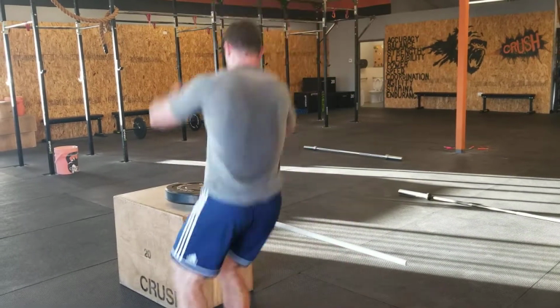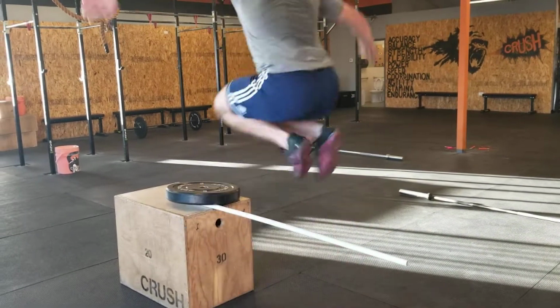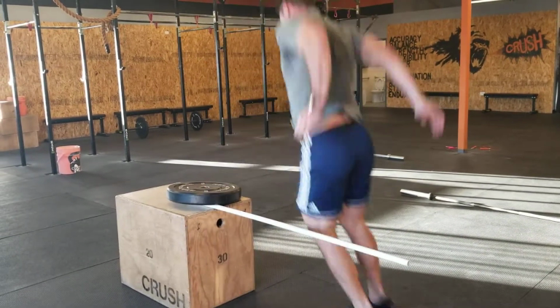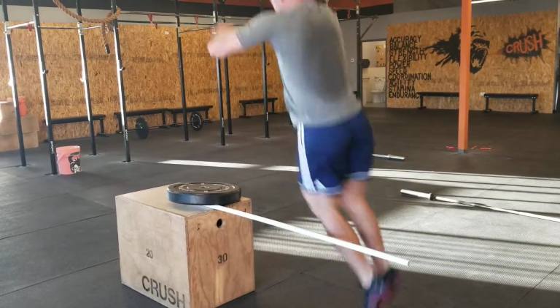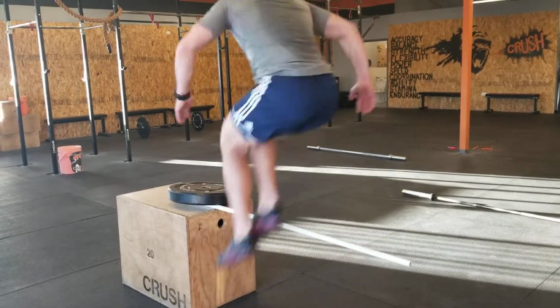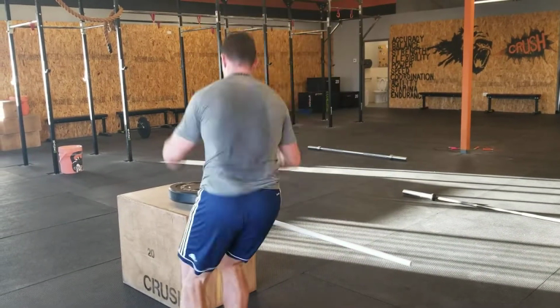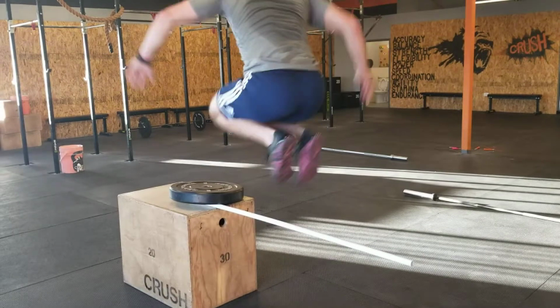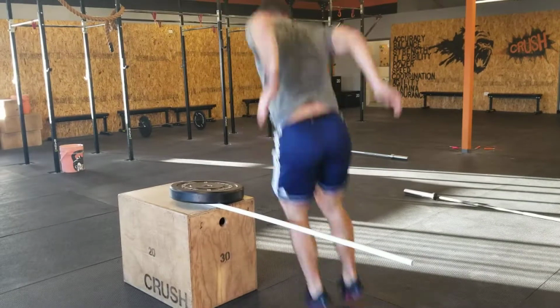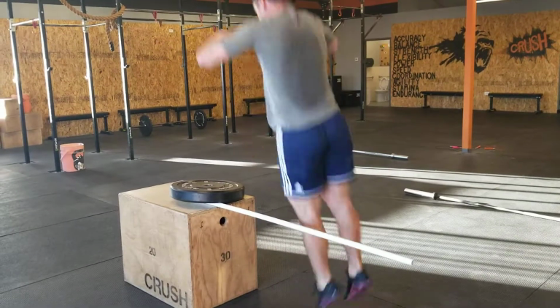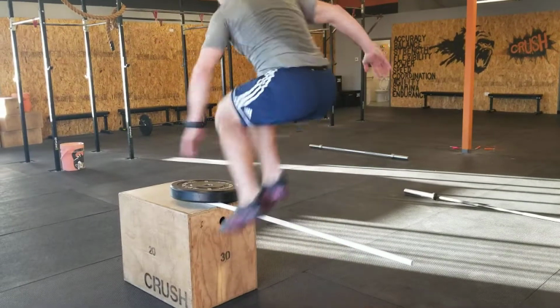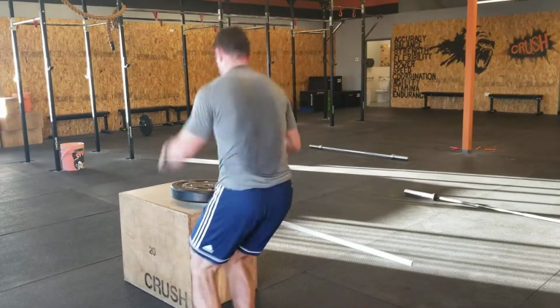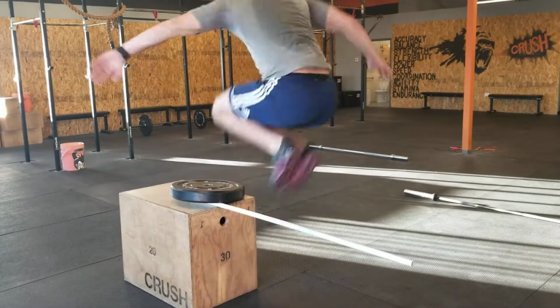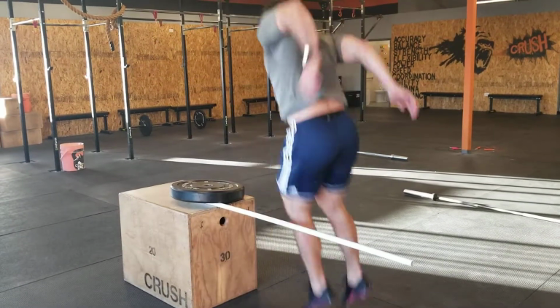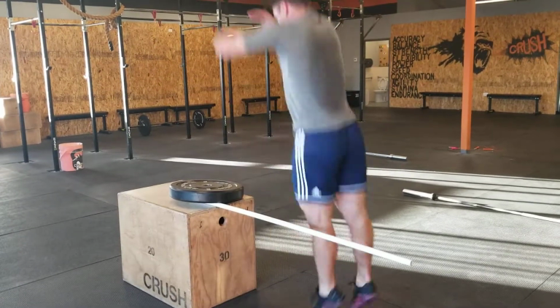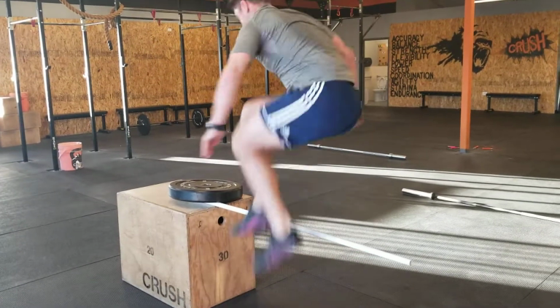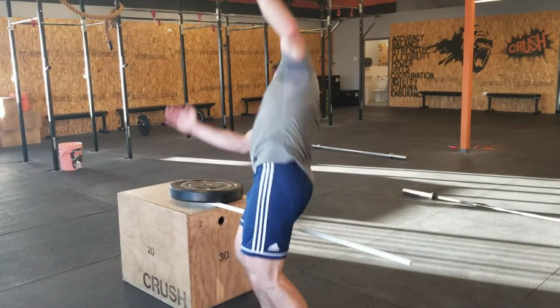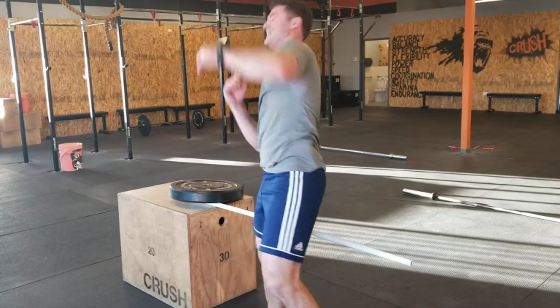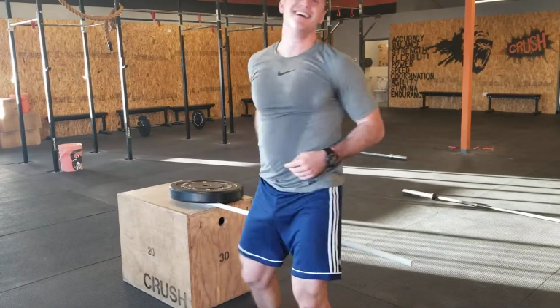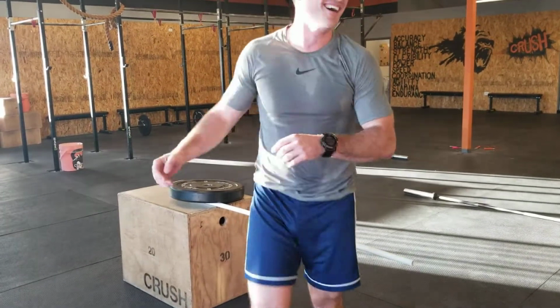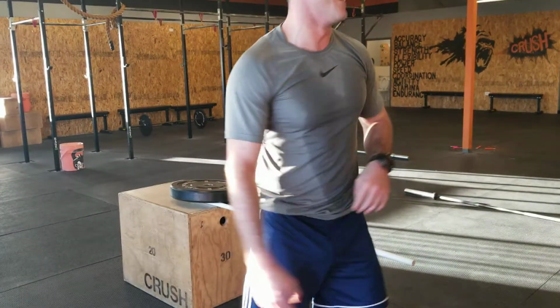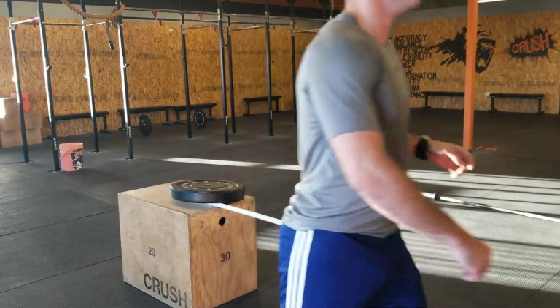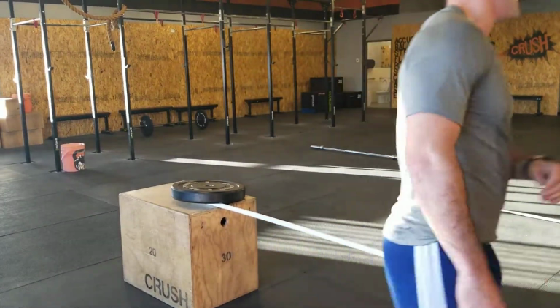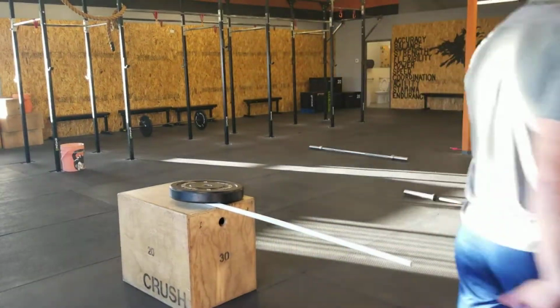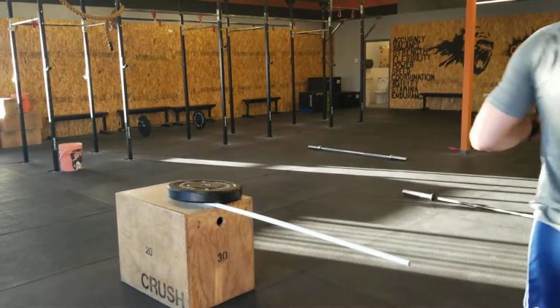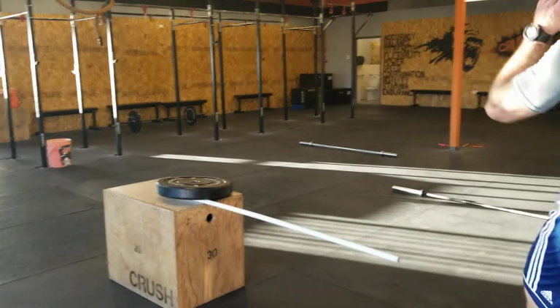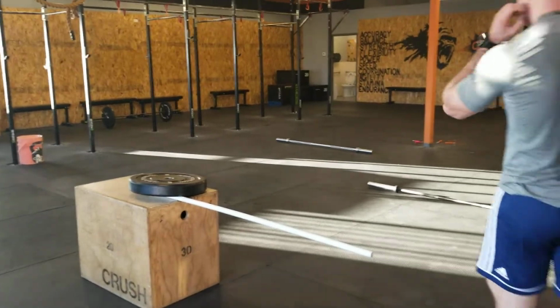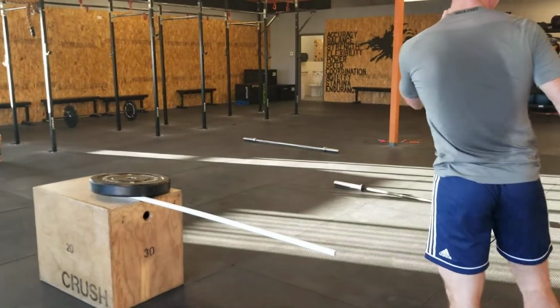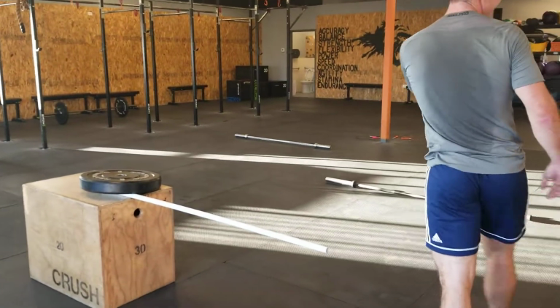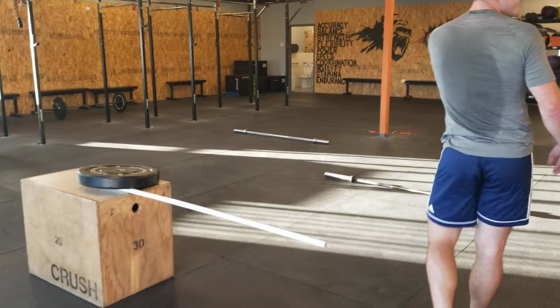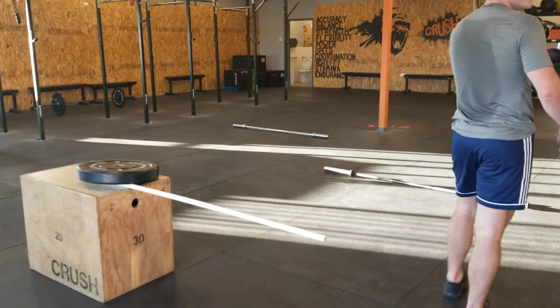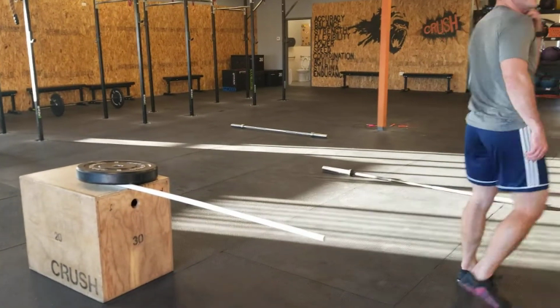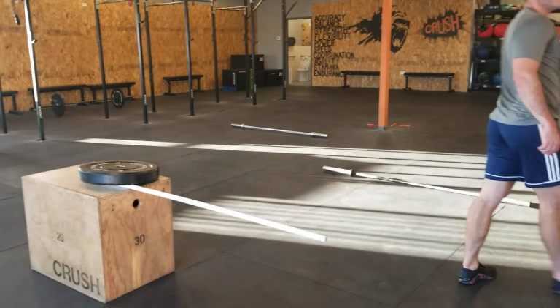There you go. You'll do 10 of those. And then one really heavy power clean and jerk. And then Scott's going to come in. He's going to demo the over-under.